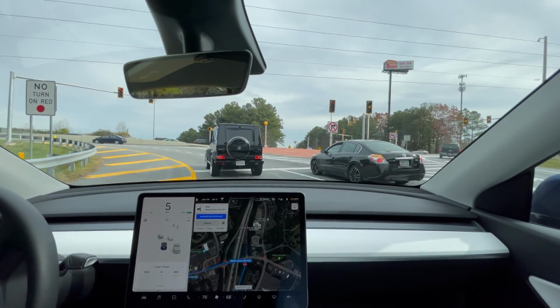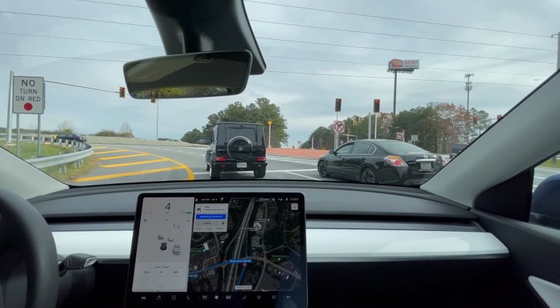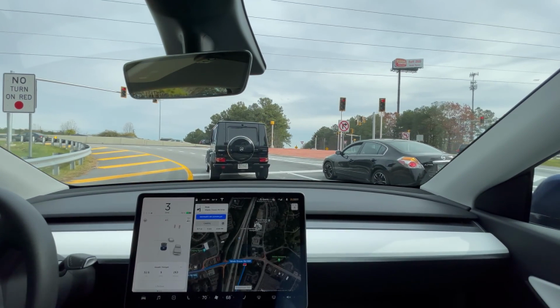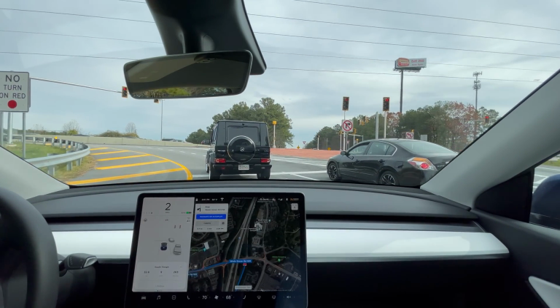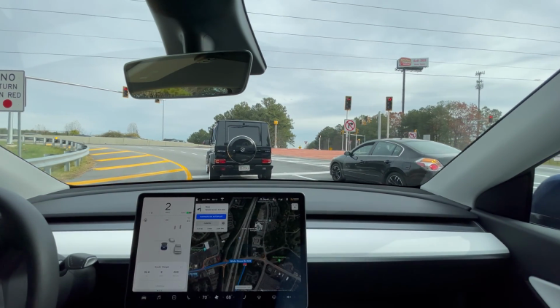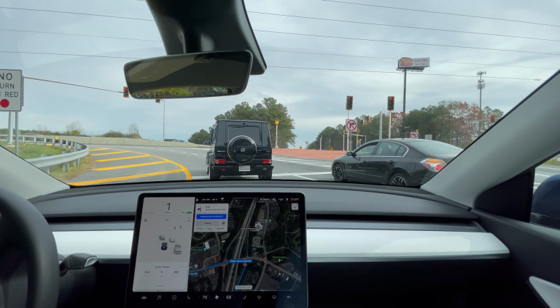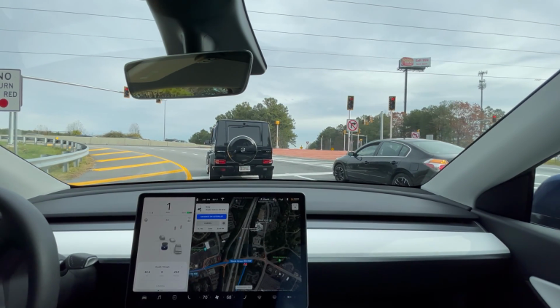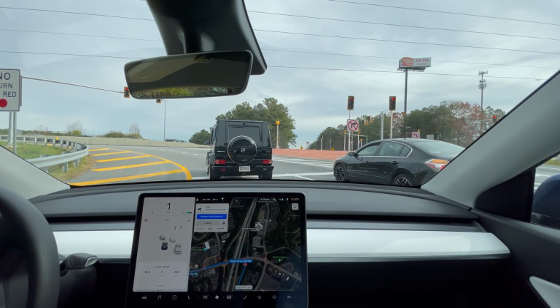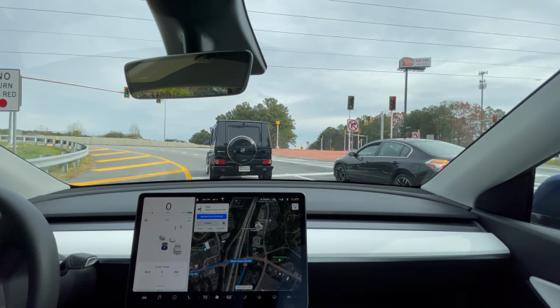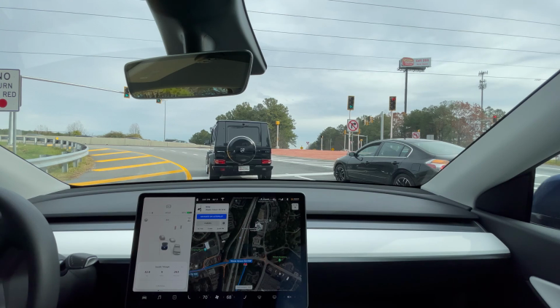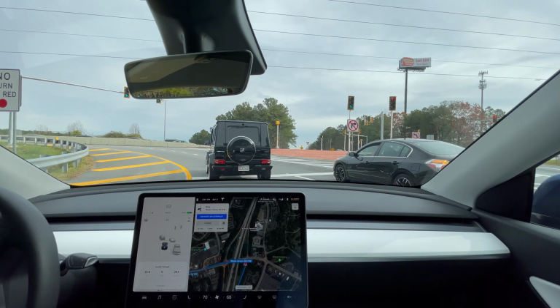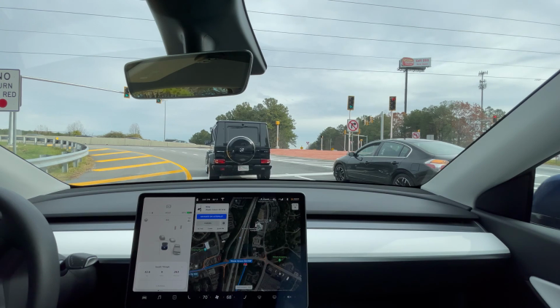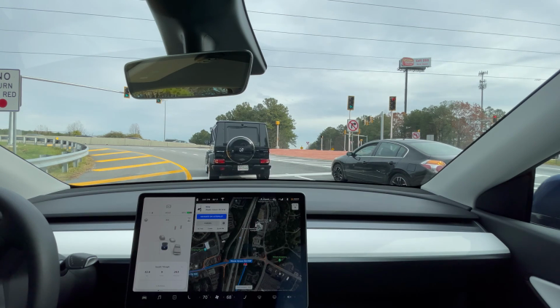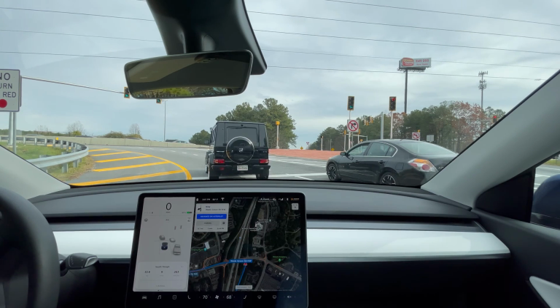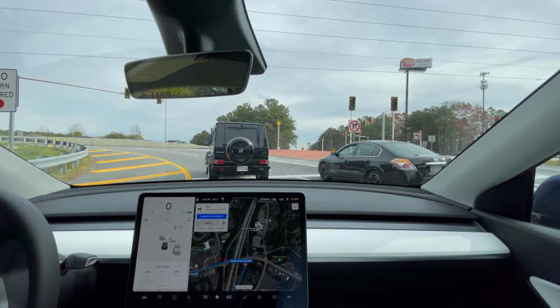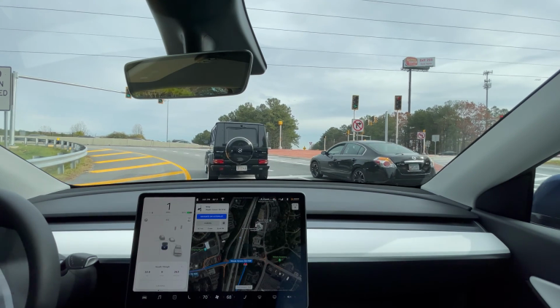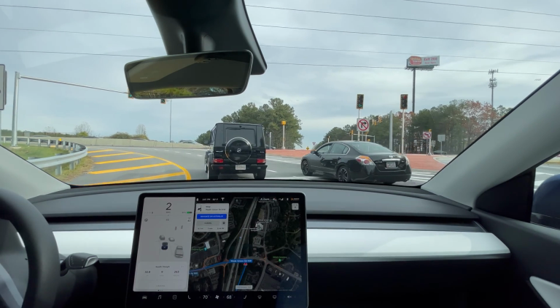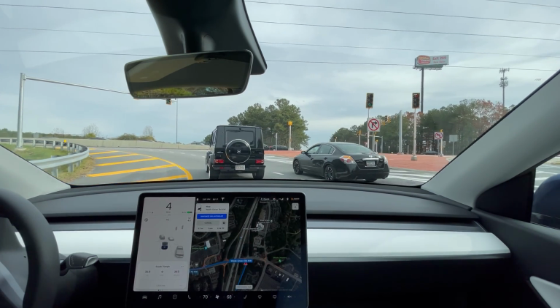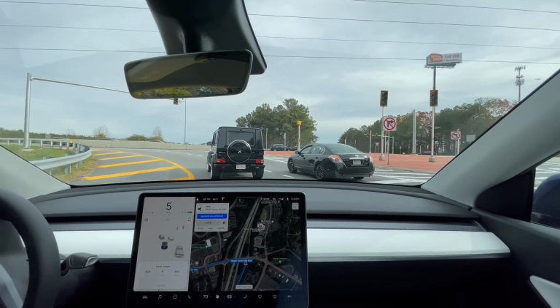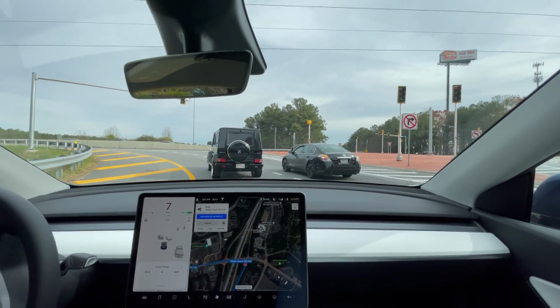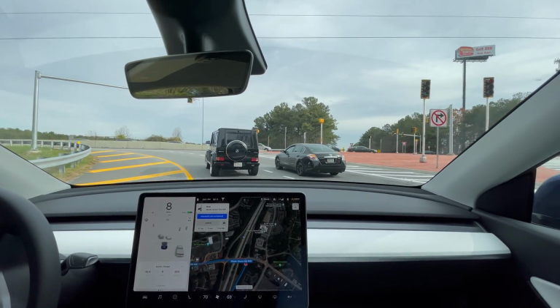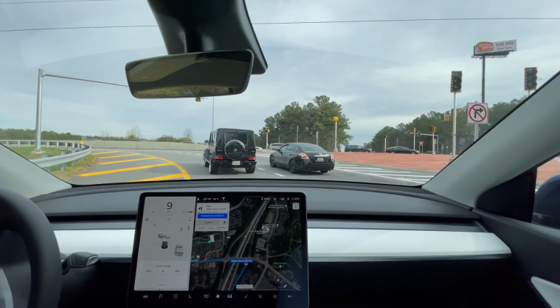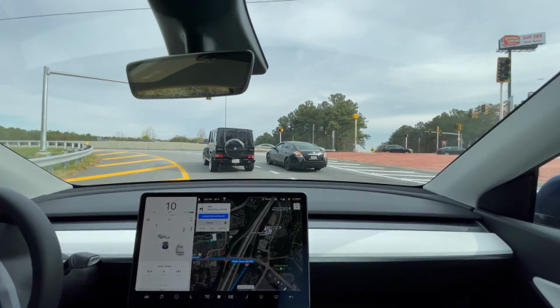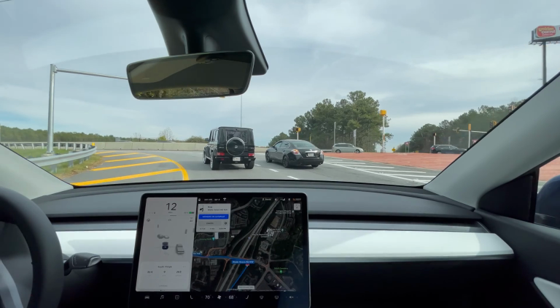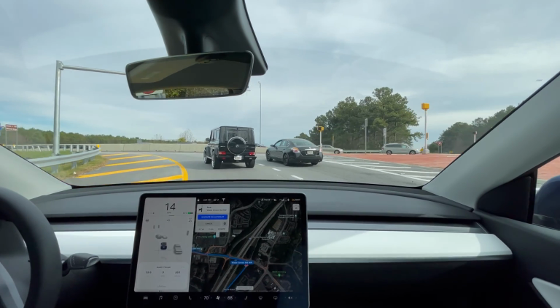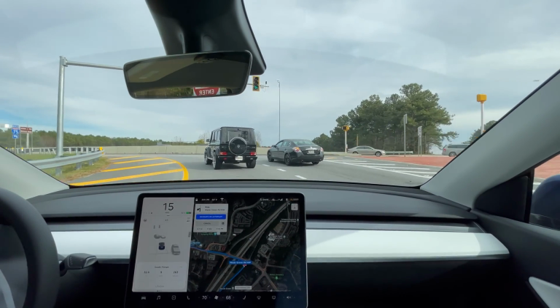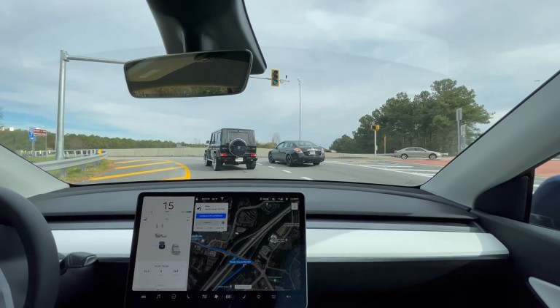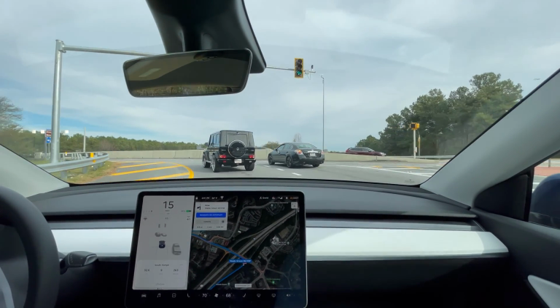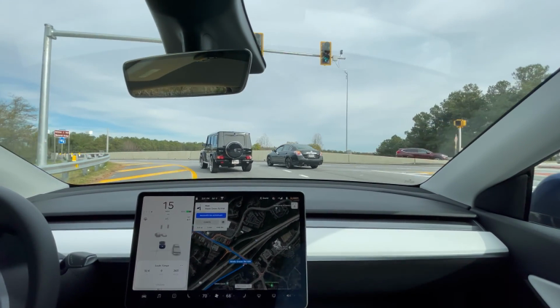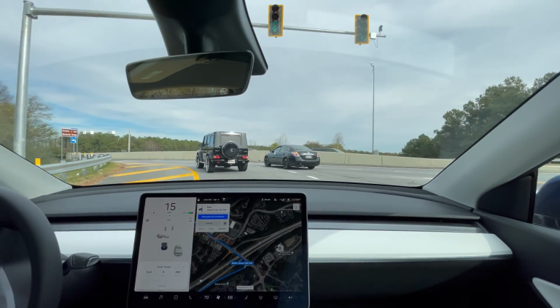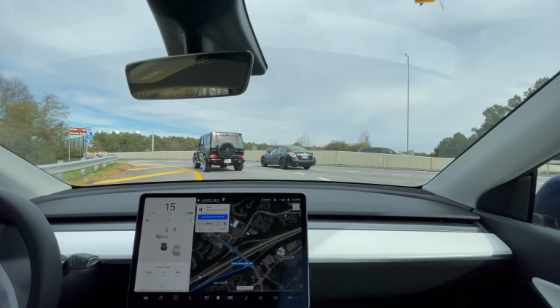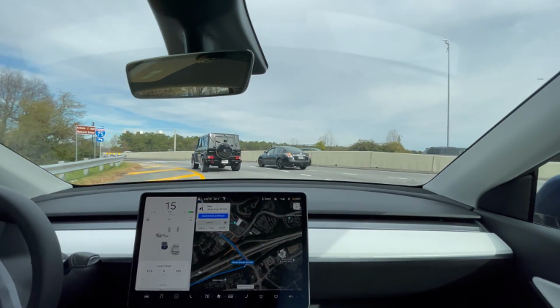Overall it was a little bit worse than I was expecting, but it's probably not going to be nearly as bad as the 80 mile per hour test, so we'll check back and see how that goes.